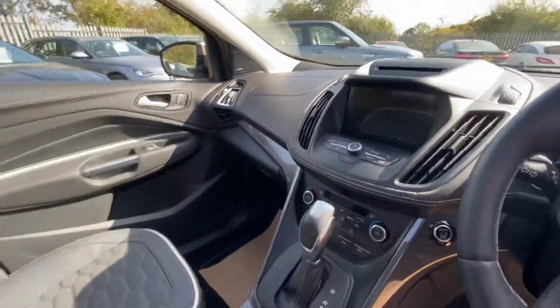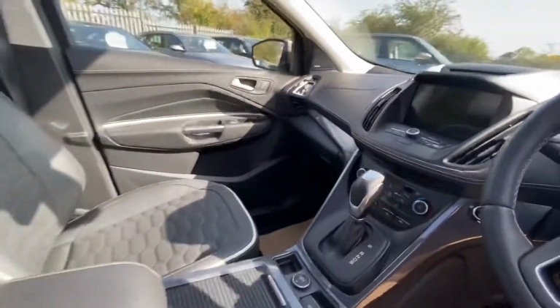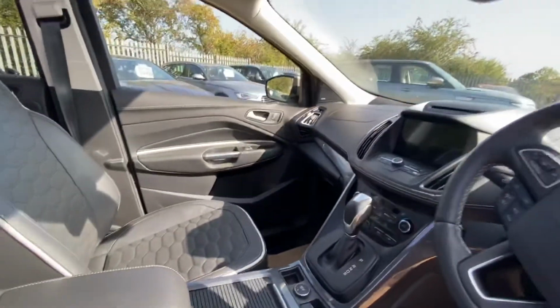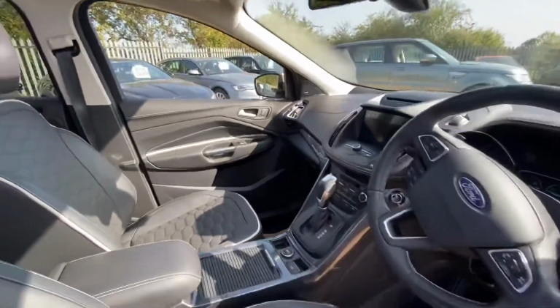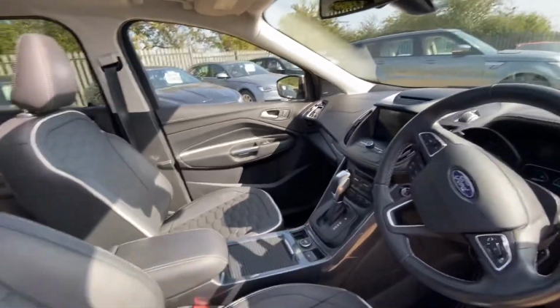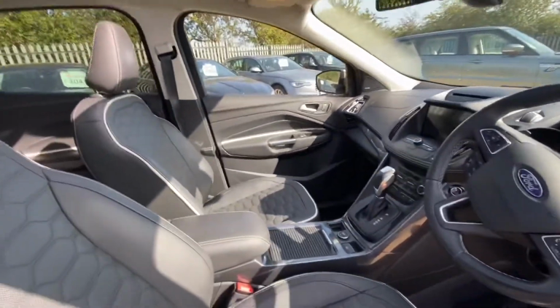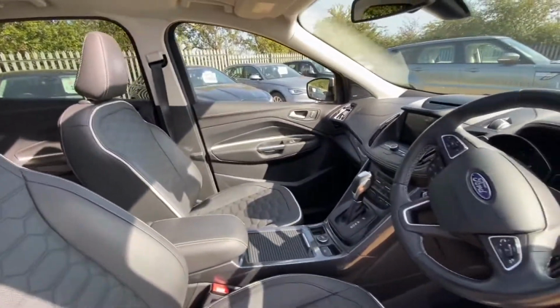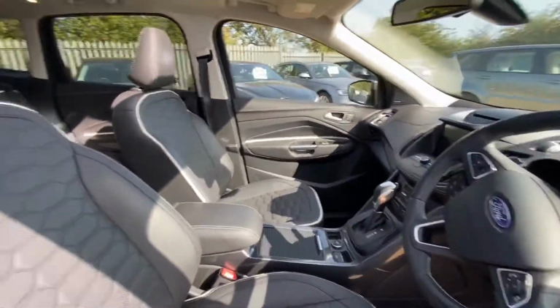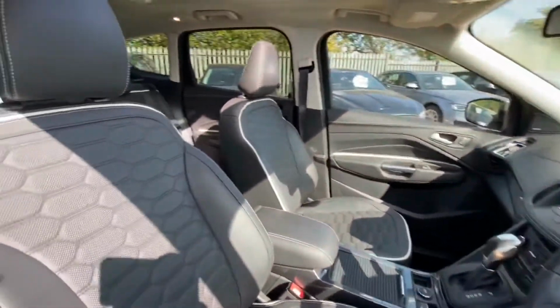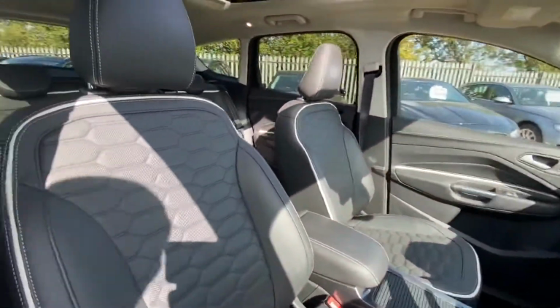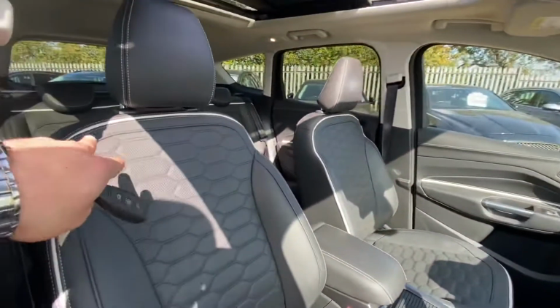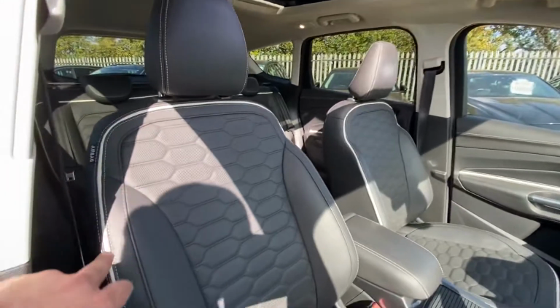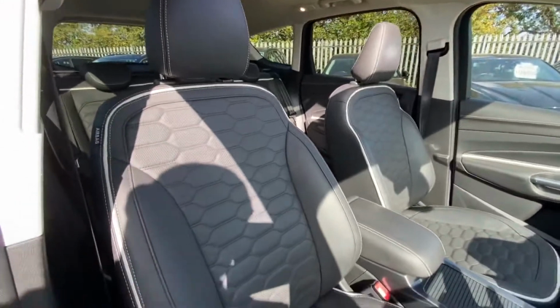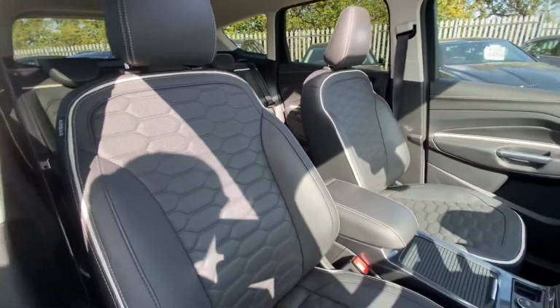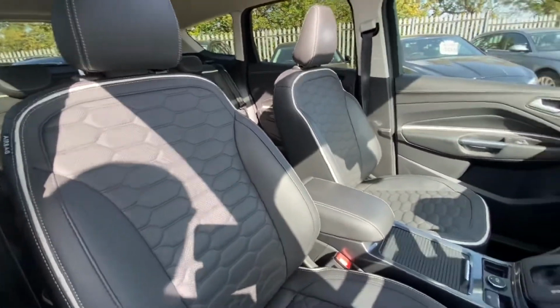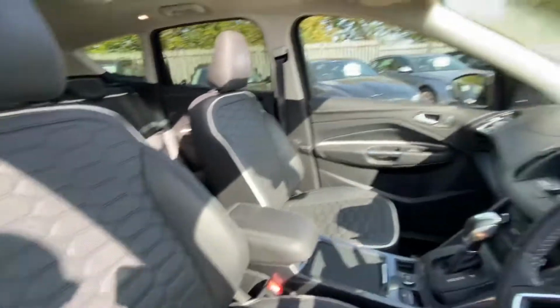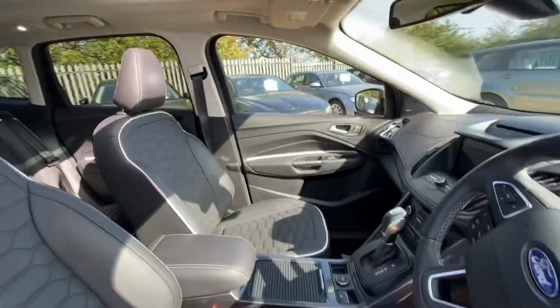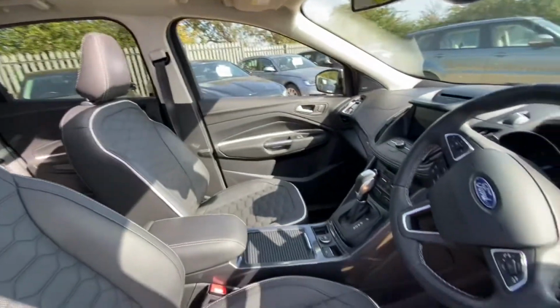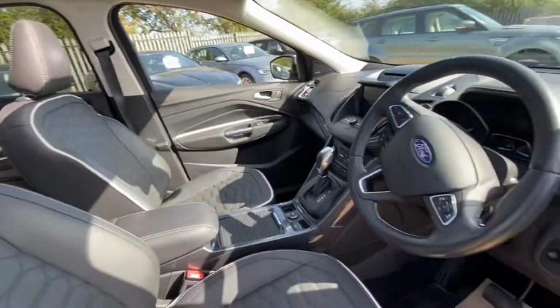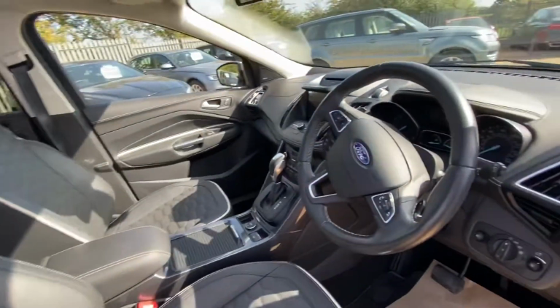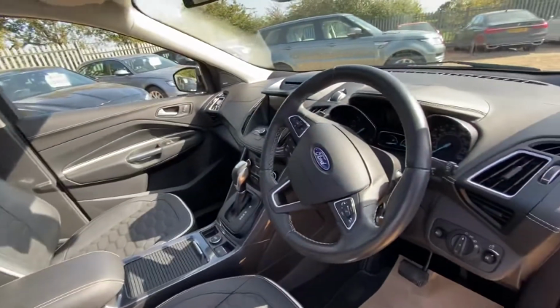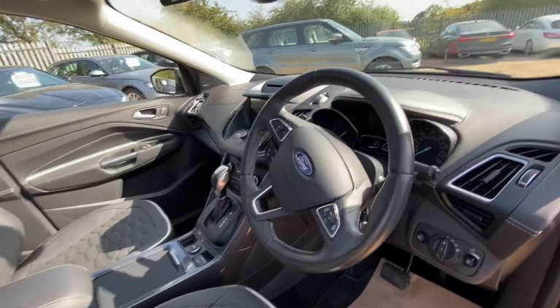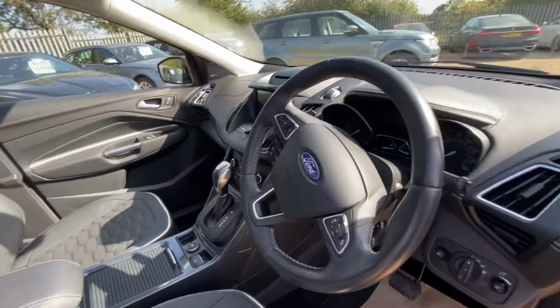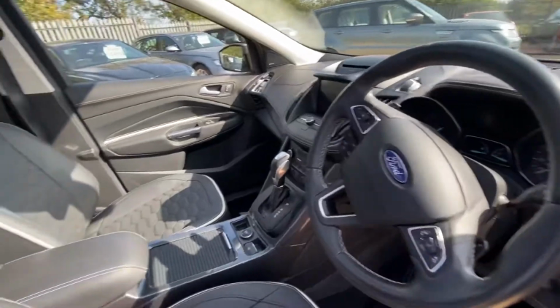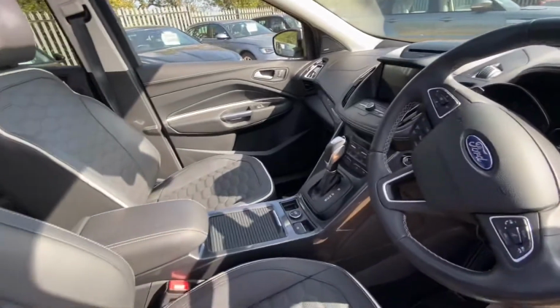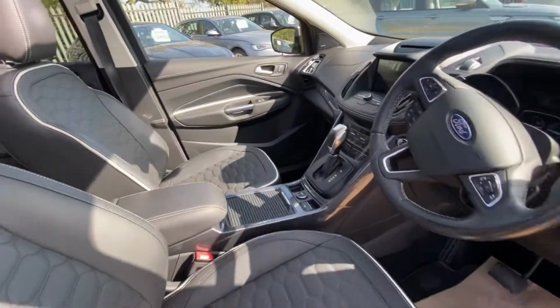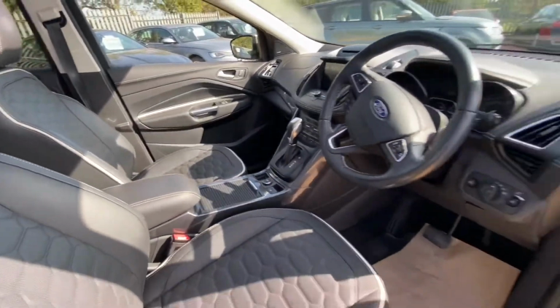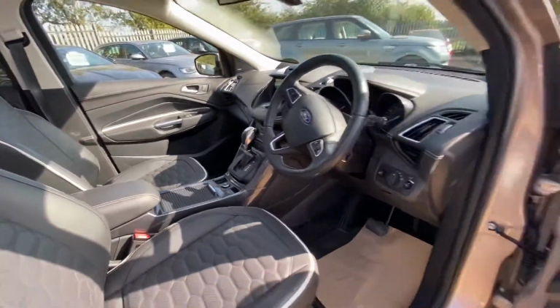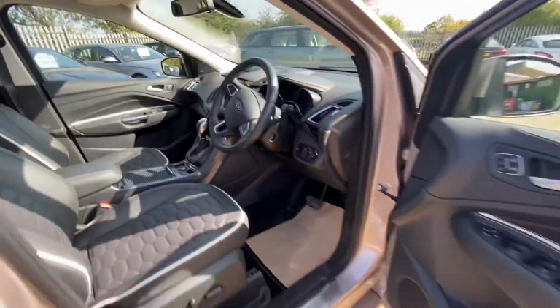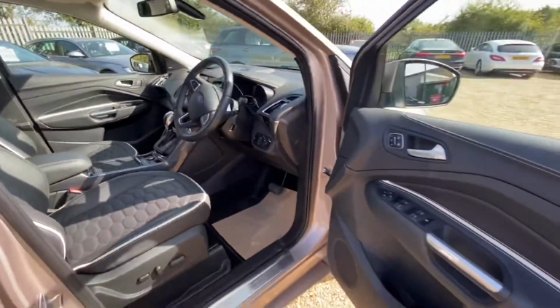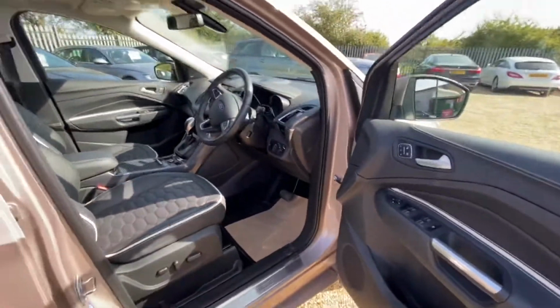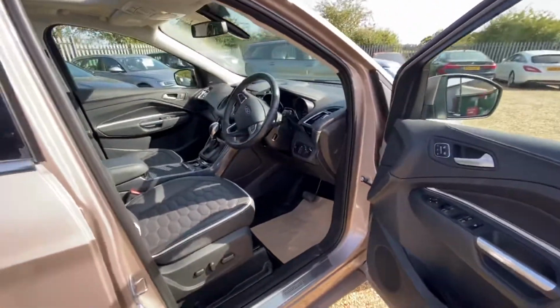Being the Vignale edition, it does have all the extras, including this lovely contrast stitching around the seats and doors. You've also got the upgraded Sony sound system. This vehicle has just come into stock and is now available on our website.